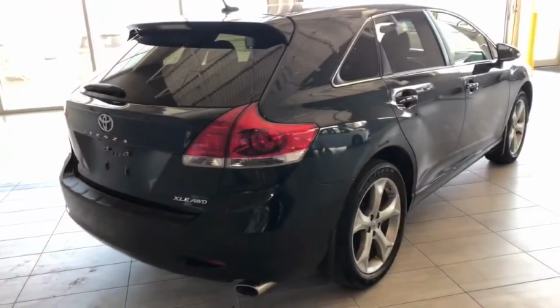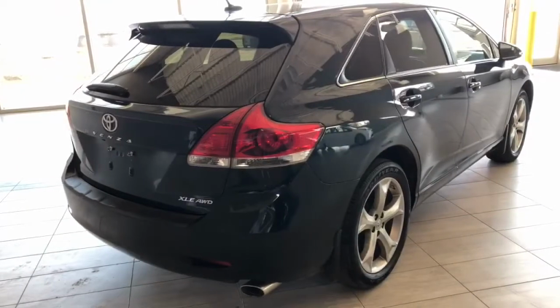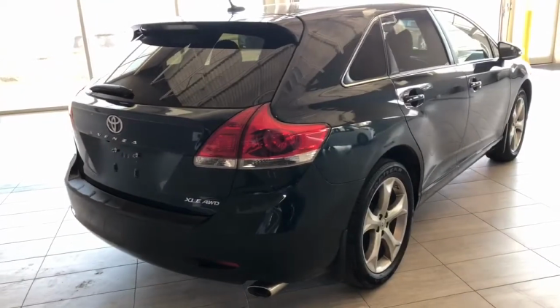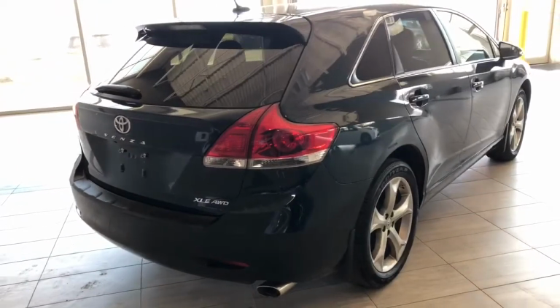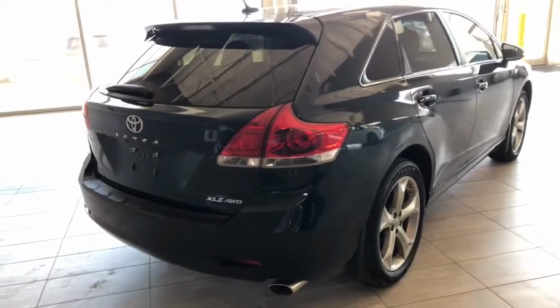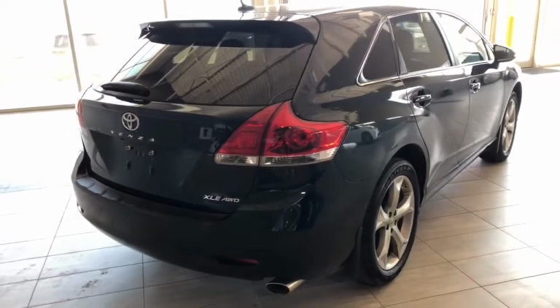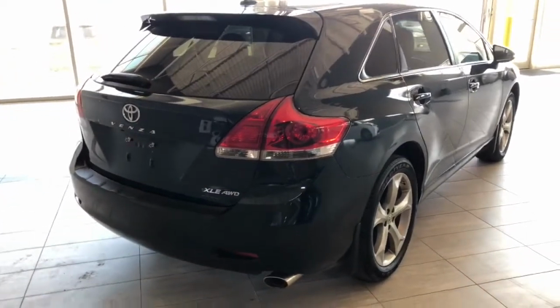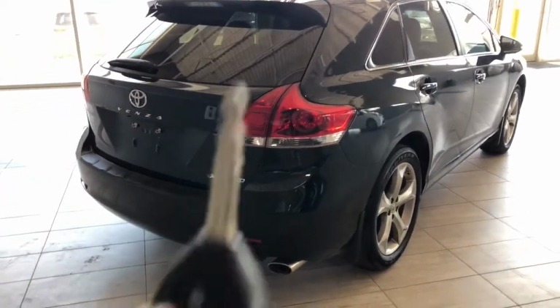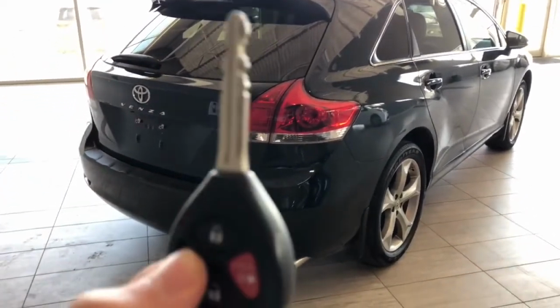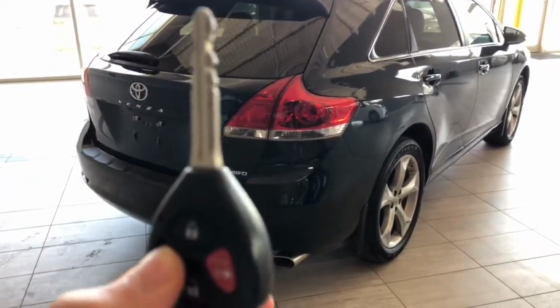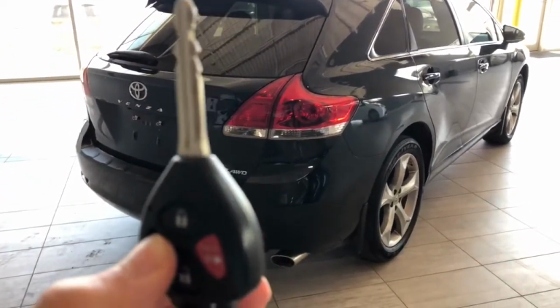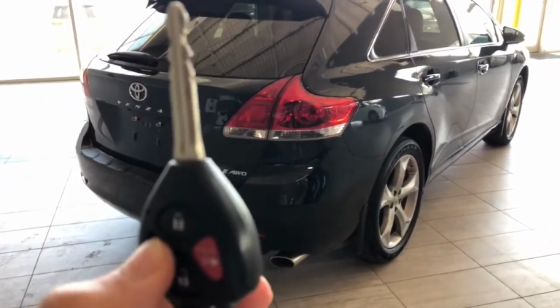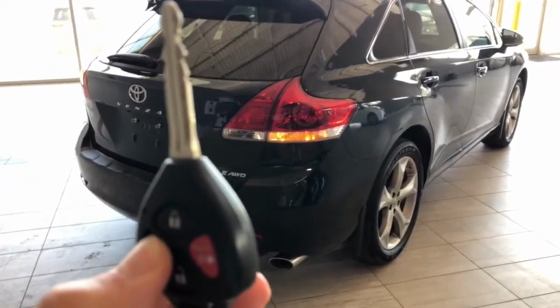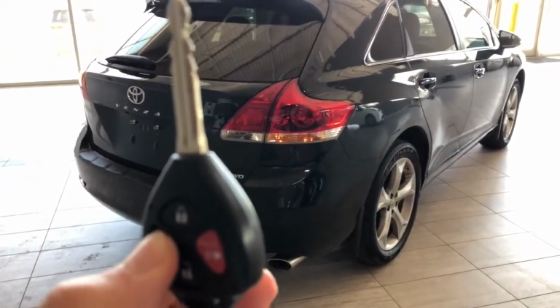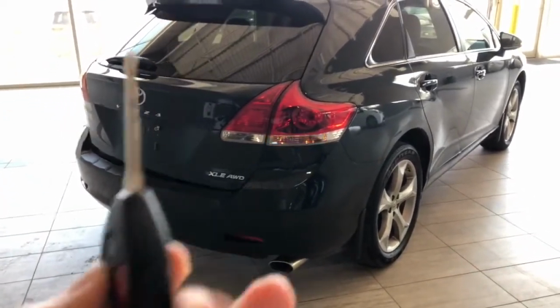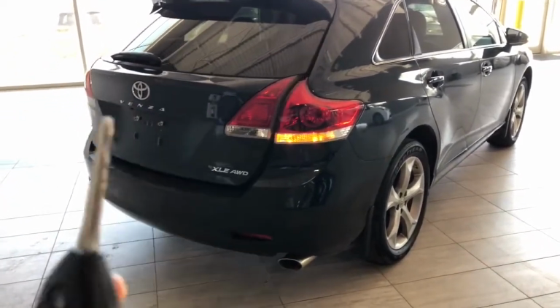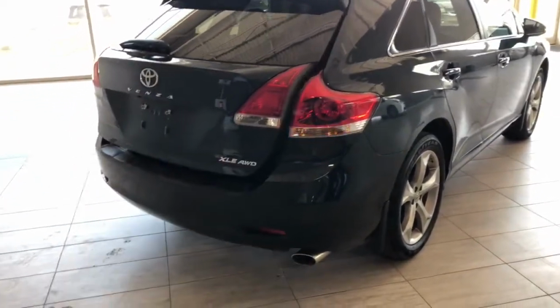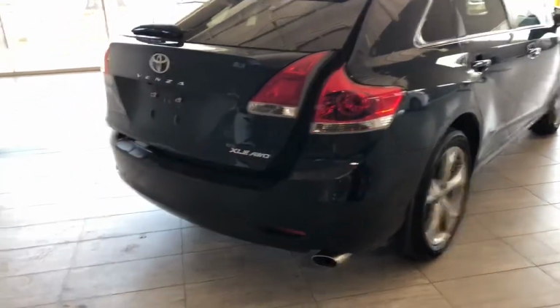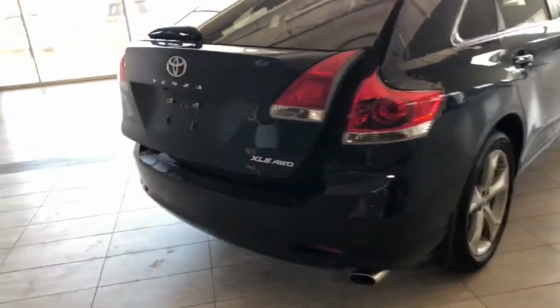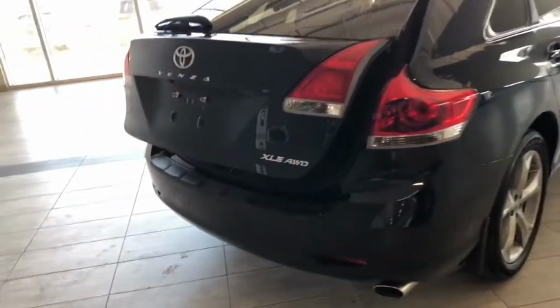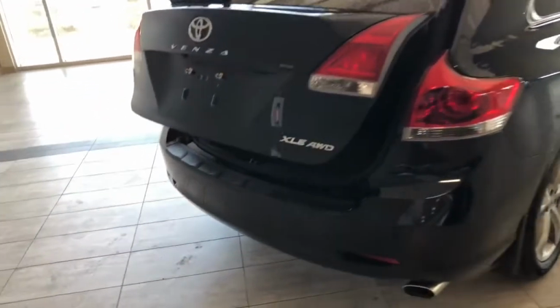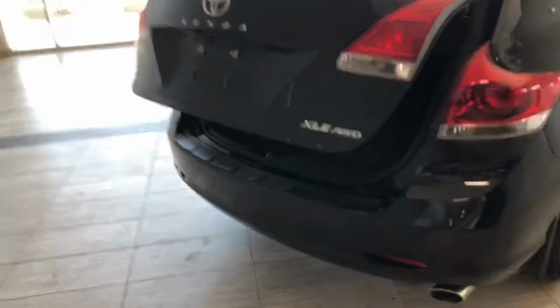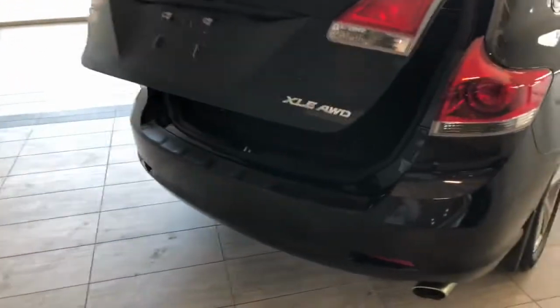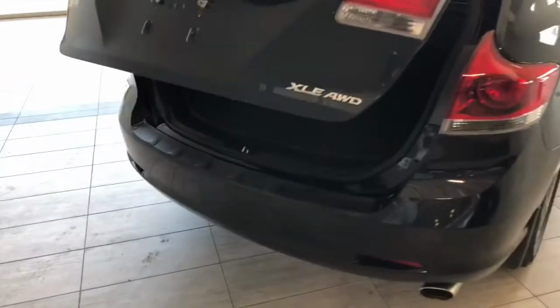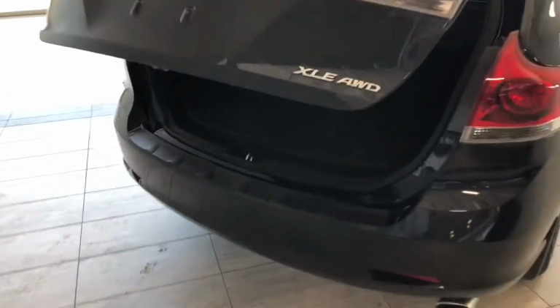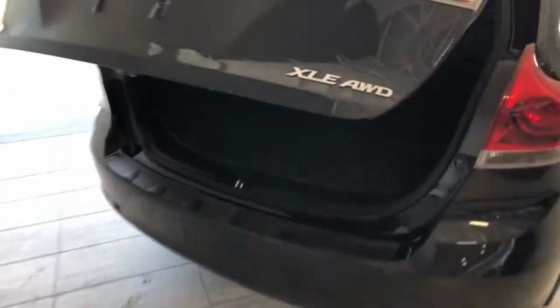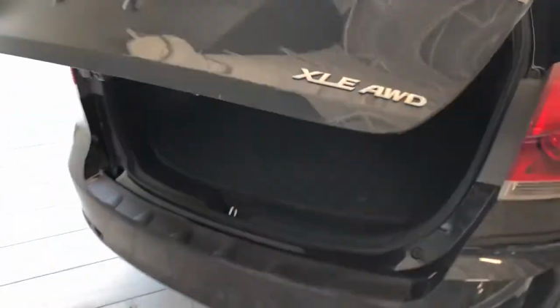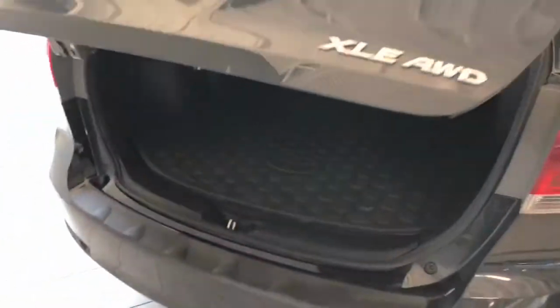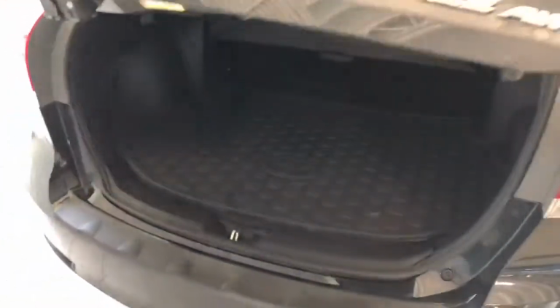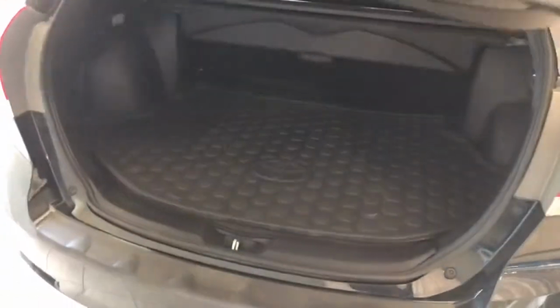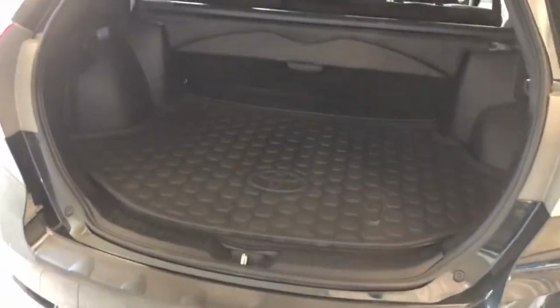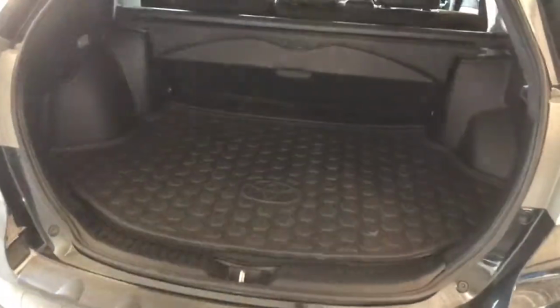As mentioned, this Venza does have a power liftgate, so we can hold the third button on our key fob. Now if we sneak inside here, you can see you have plenty of storage space in the back.